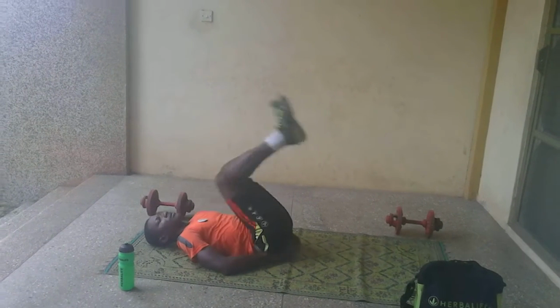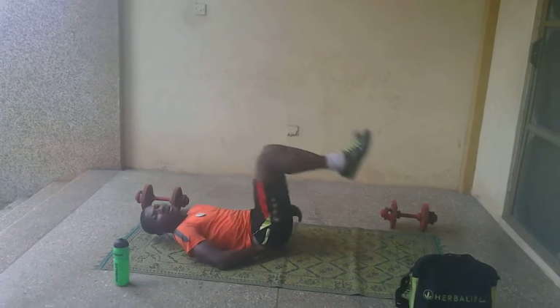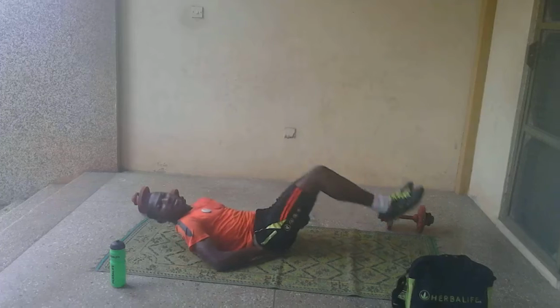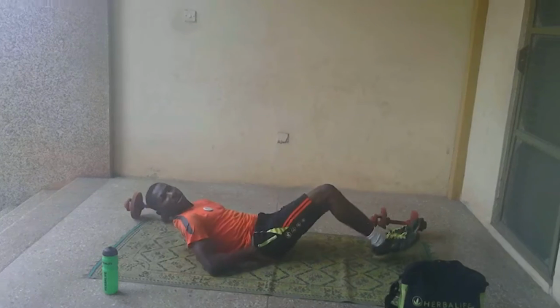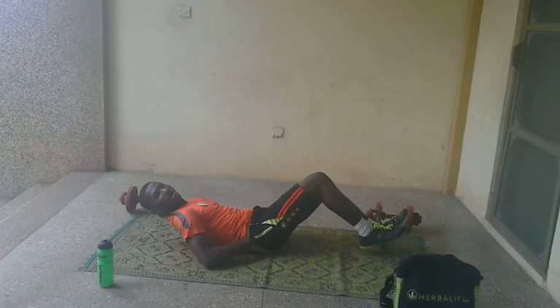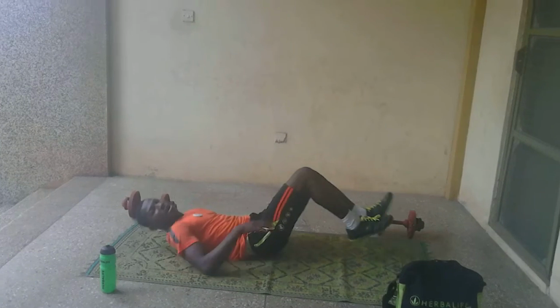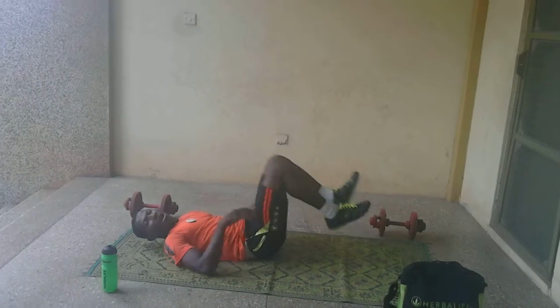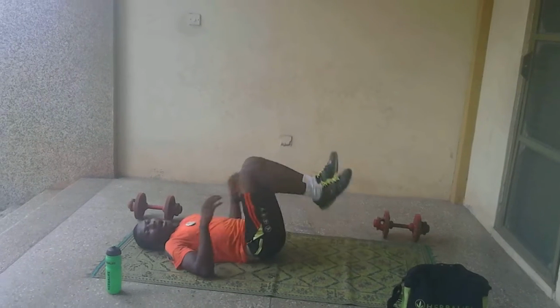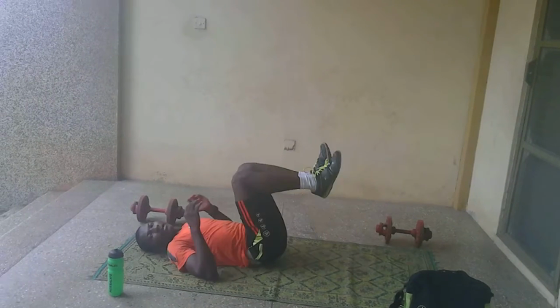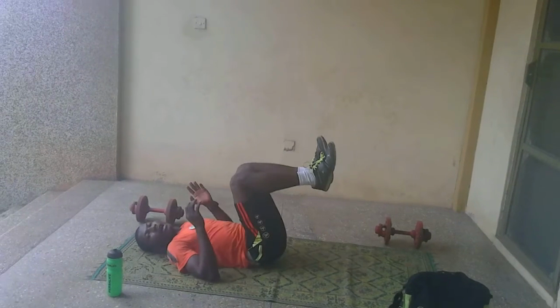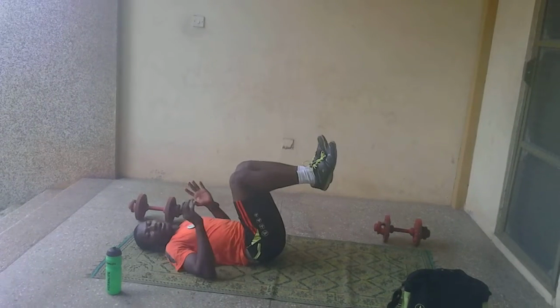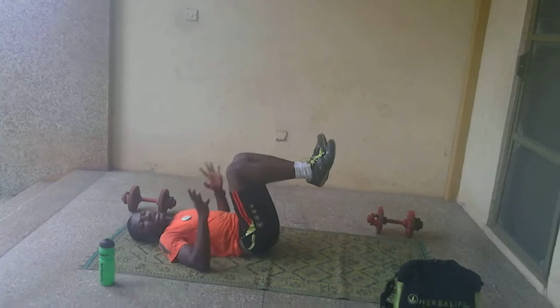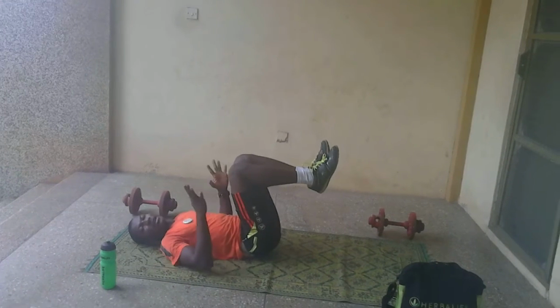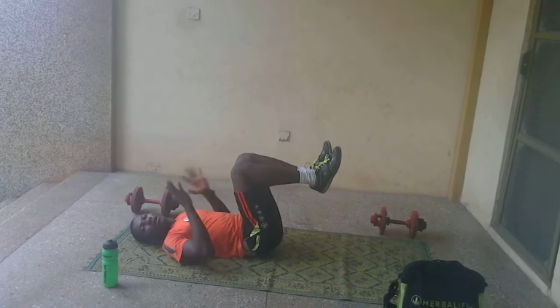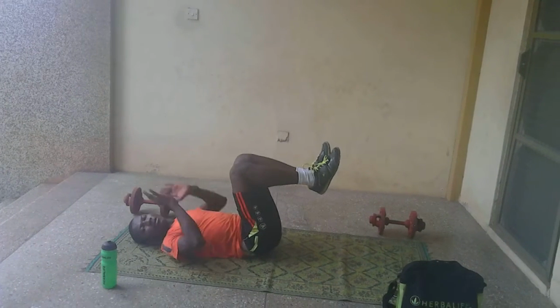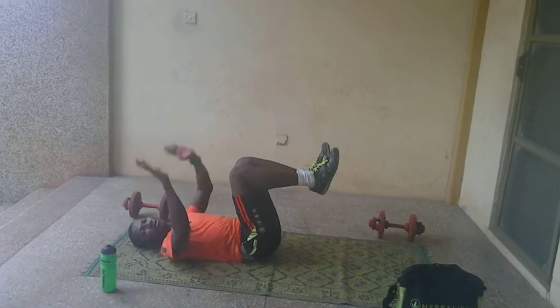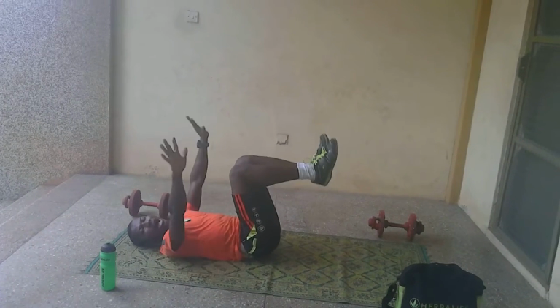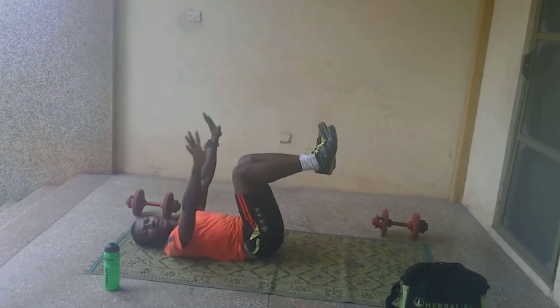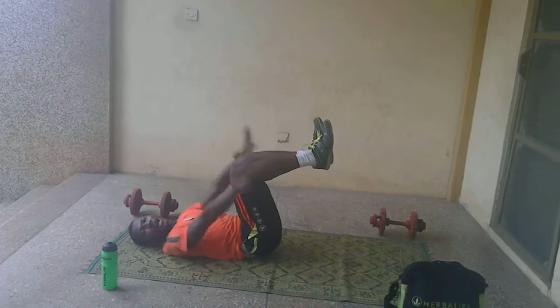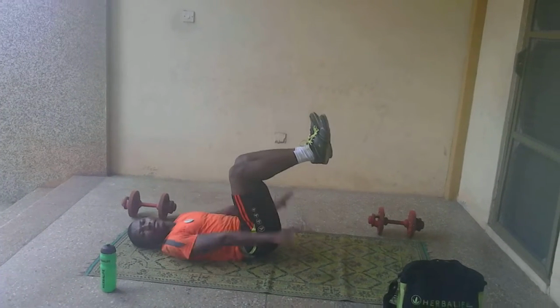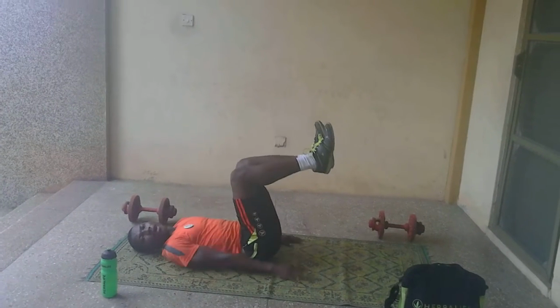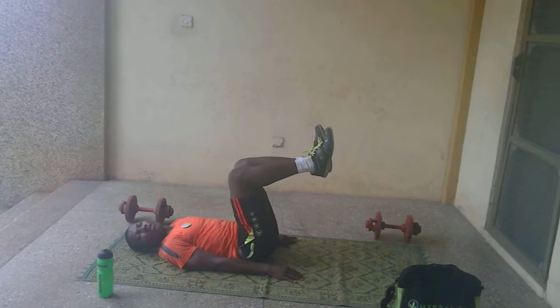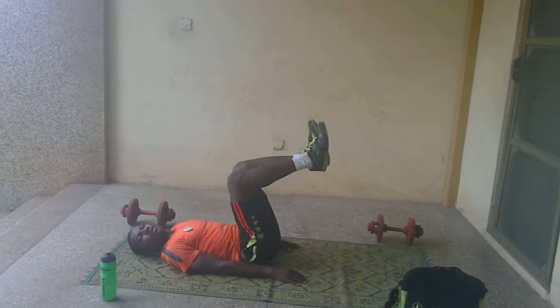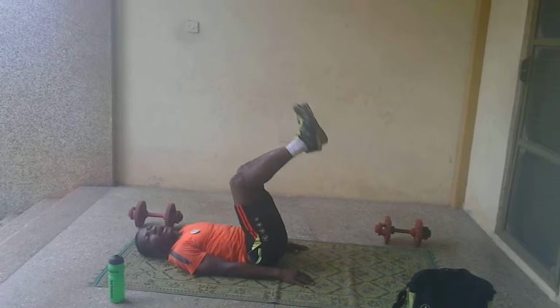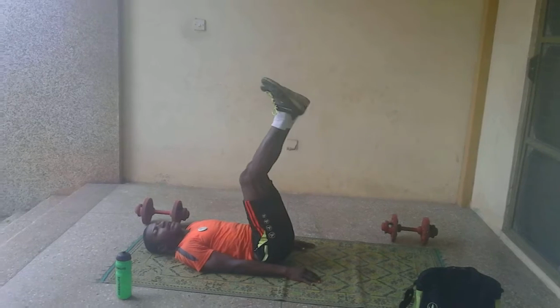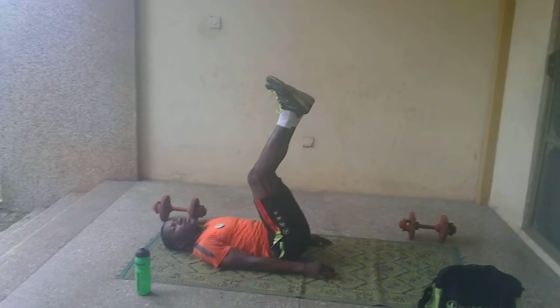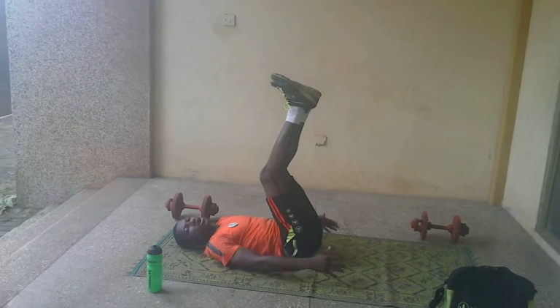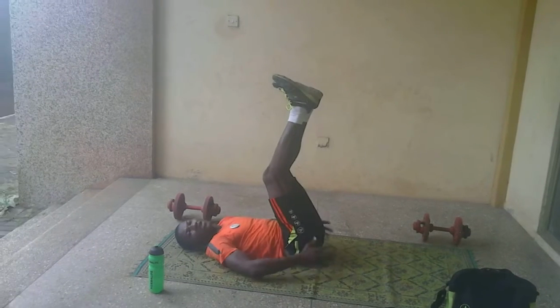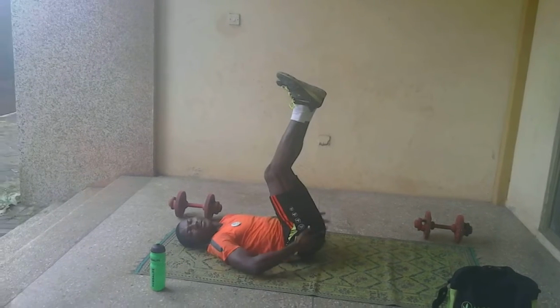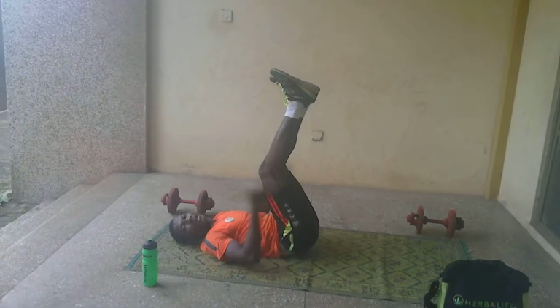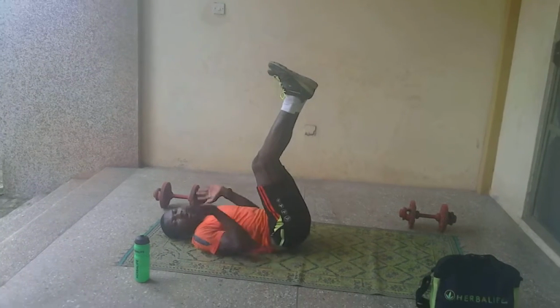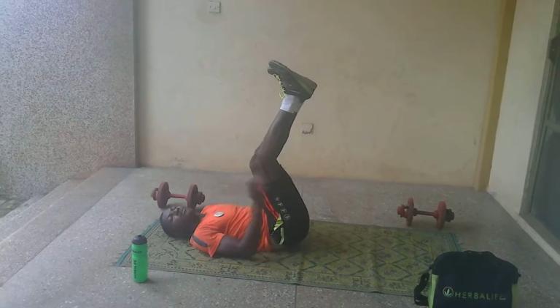Number three. In that position, your arms close to the ground, your legs are going to raise the button up.